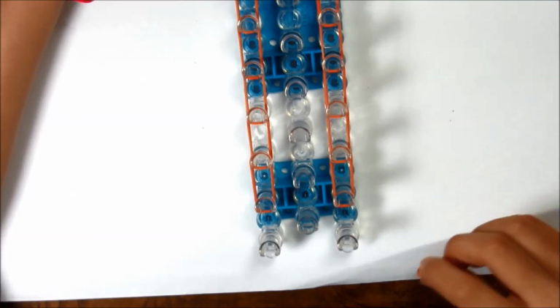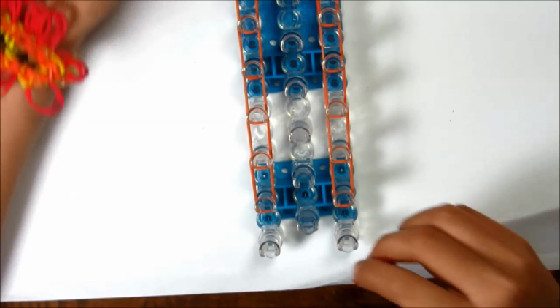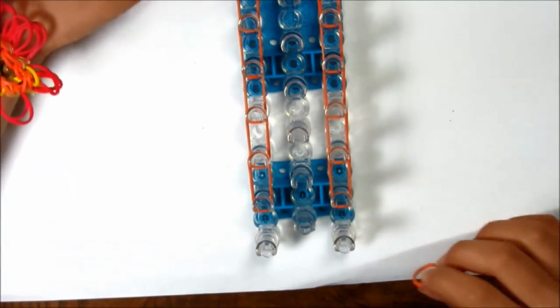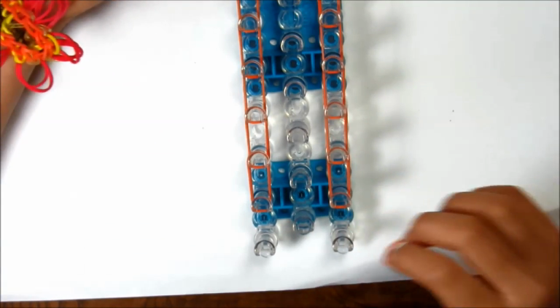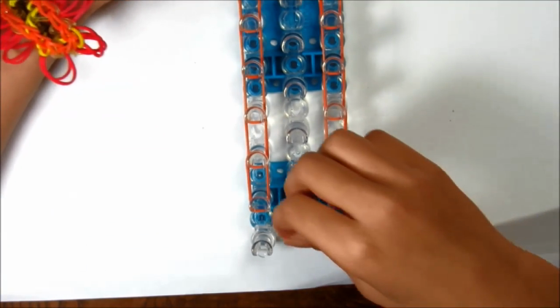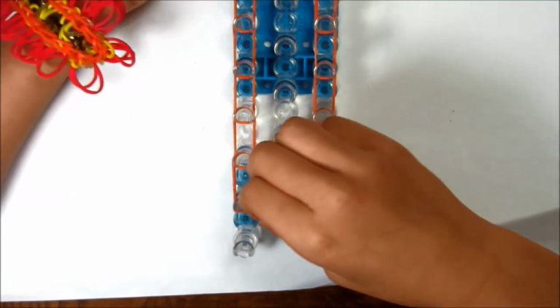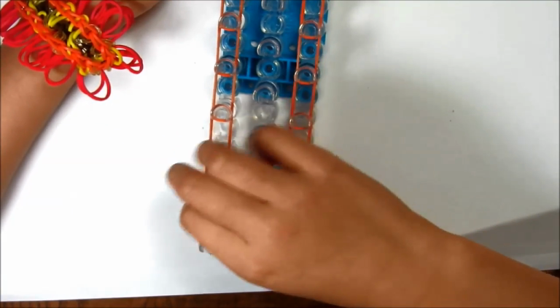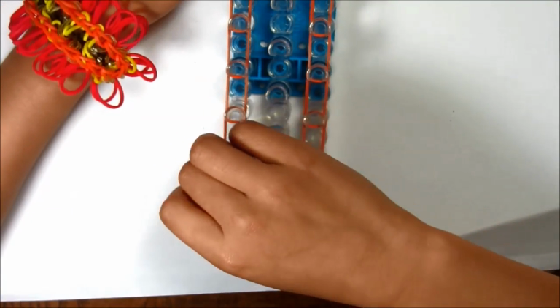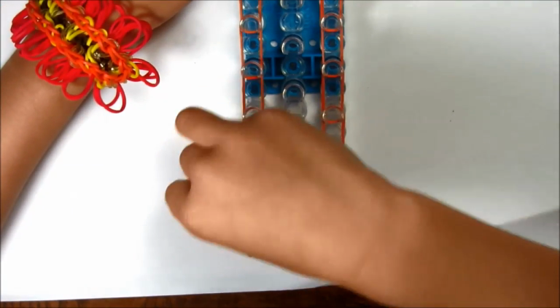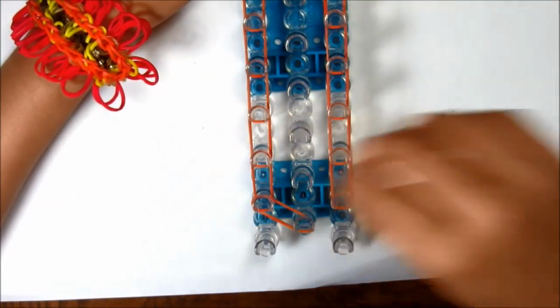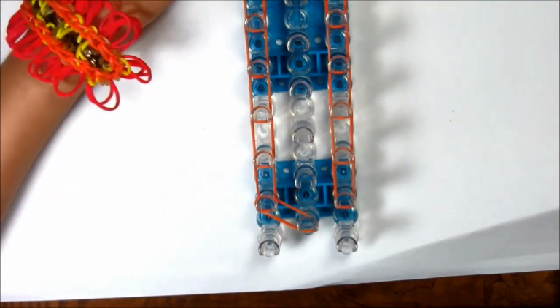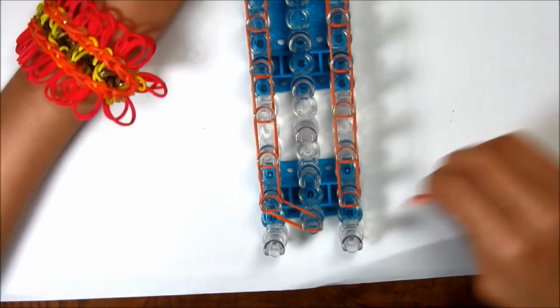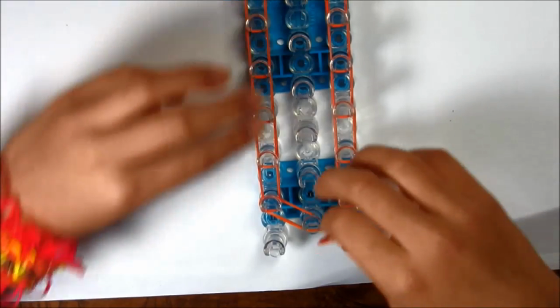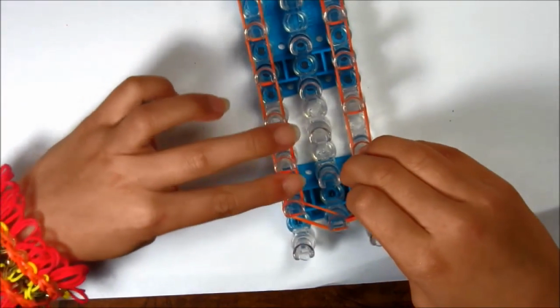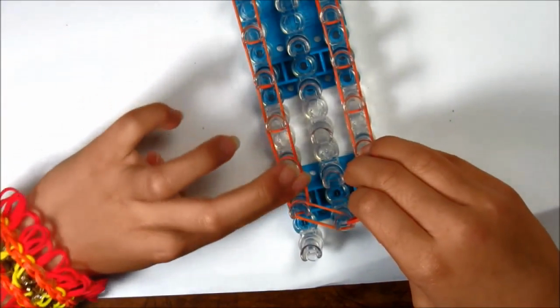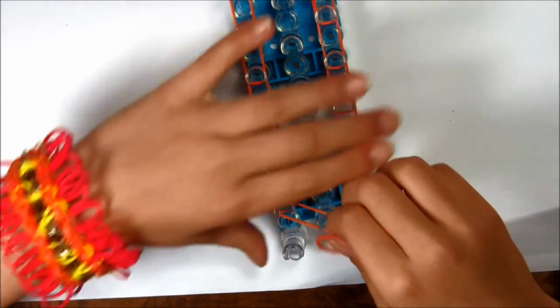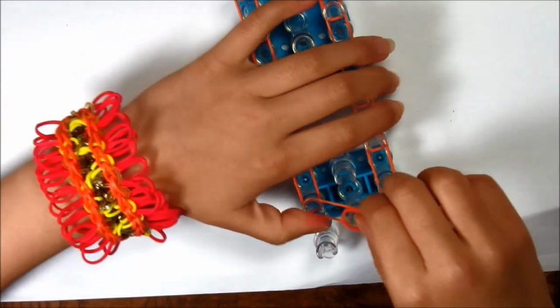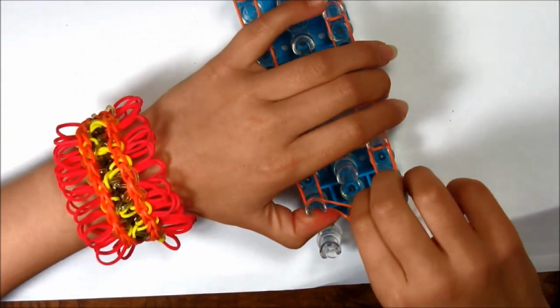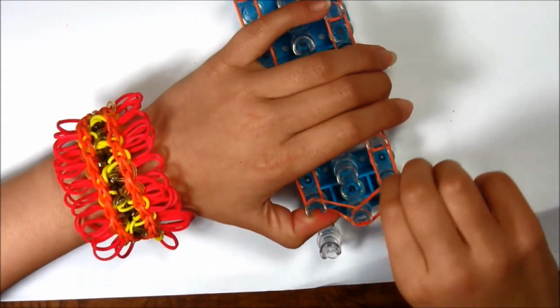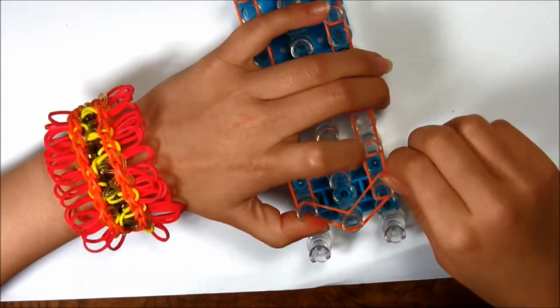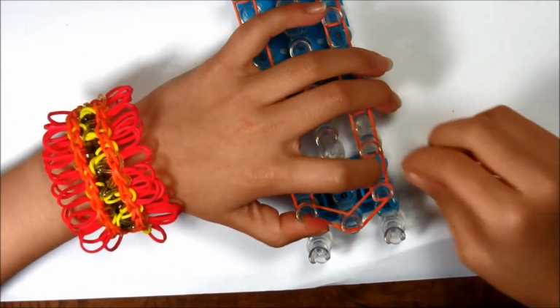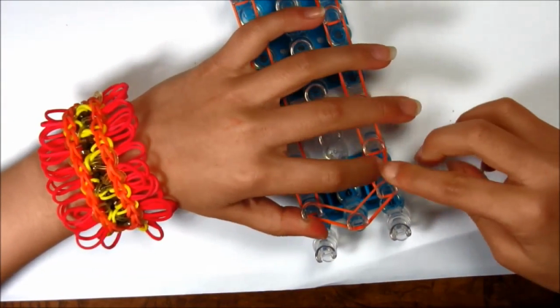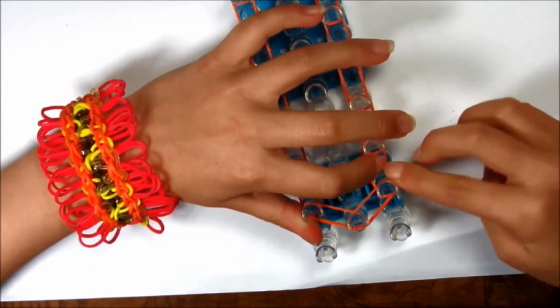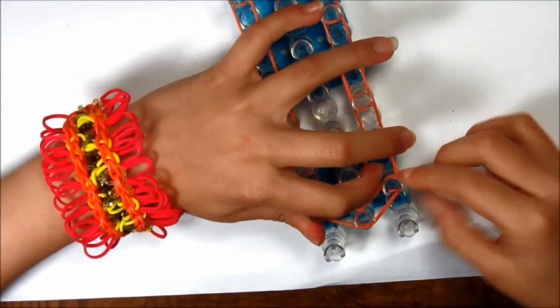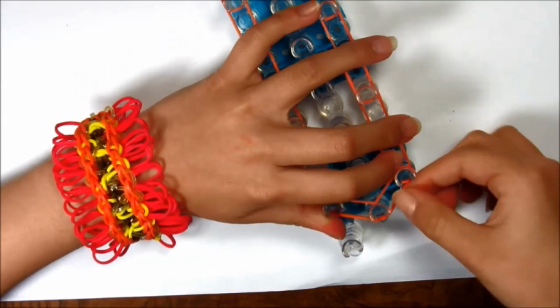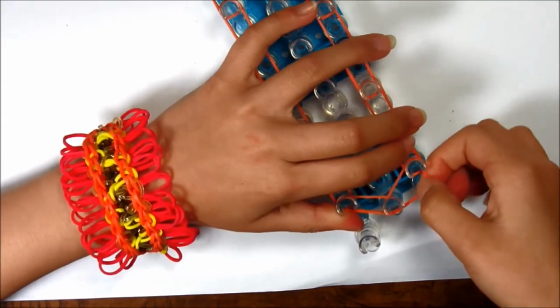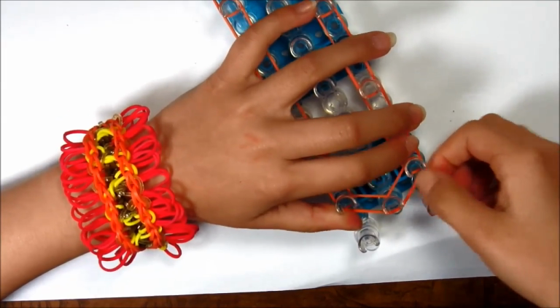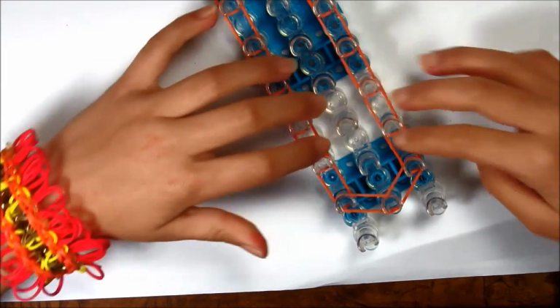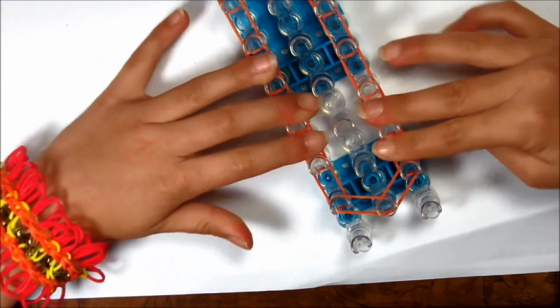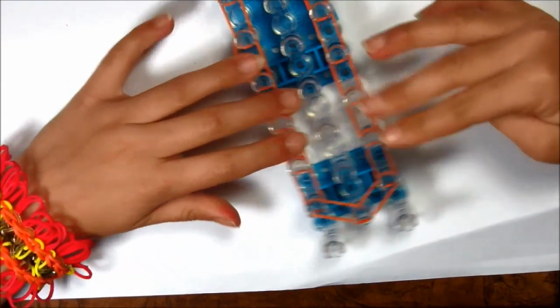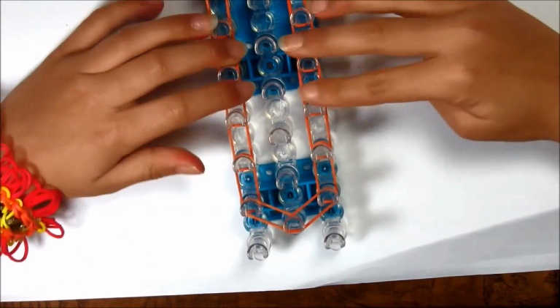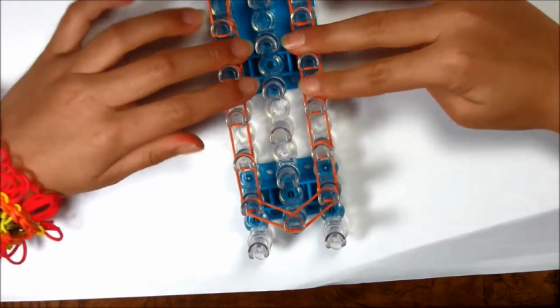Once you get down to there, you're gonna go diagonal. Now you want to push them all down.